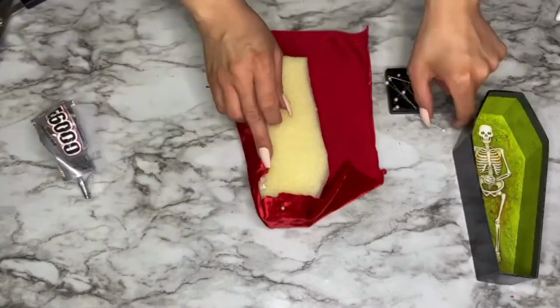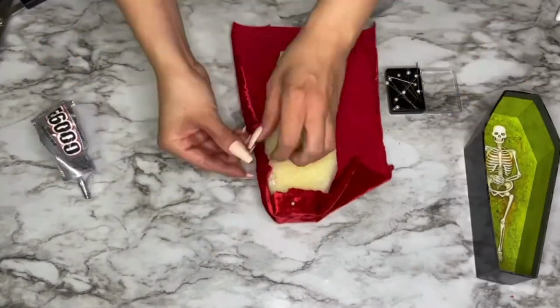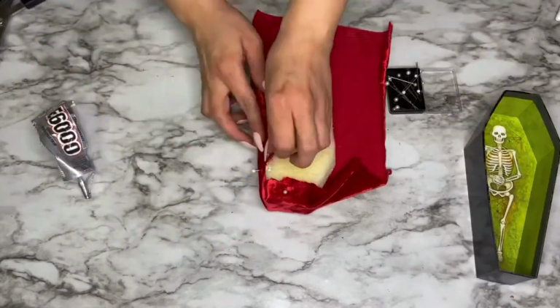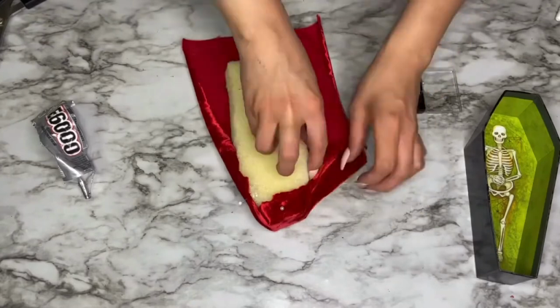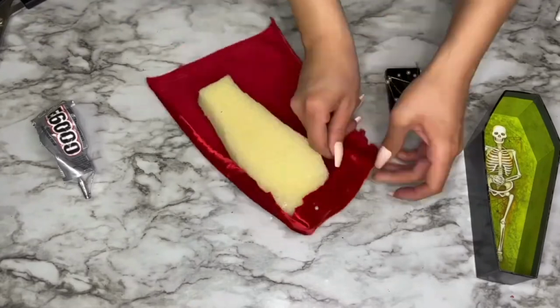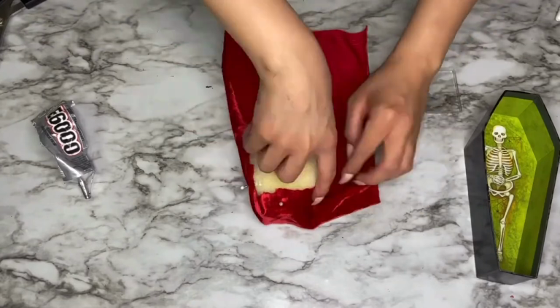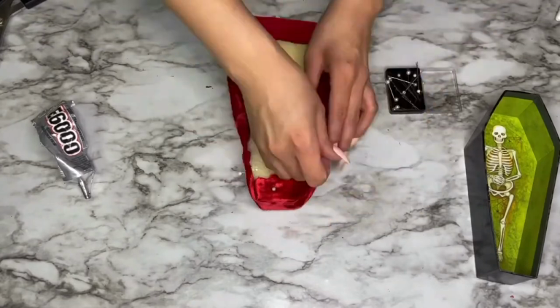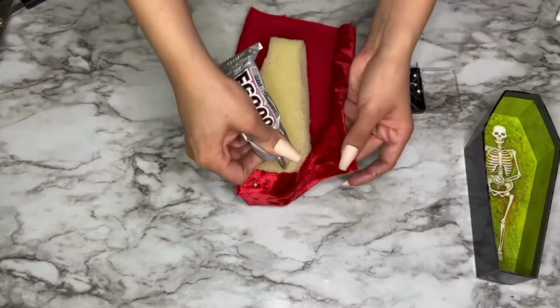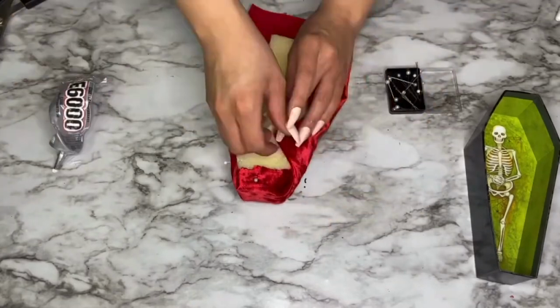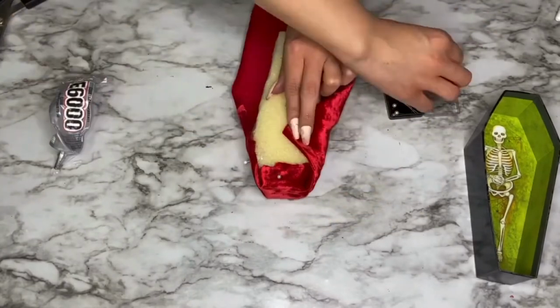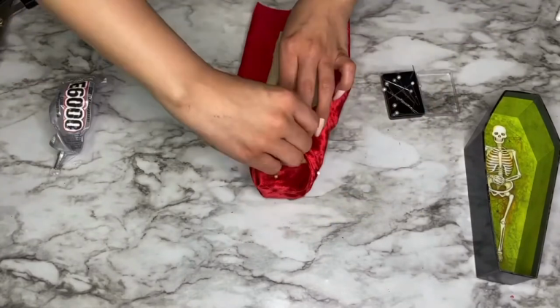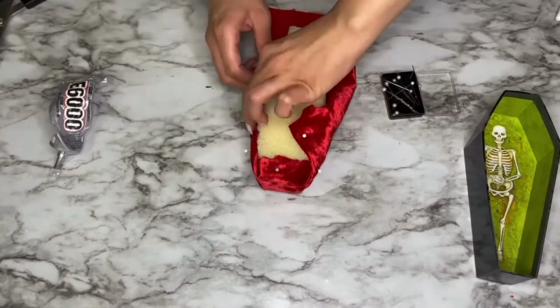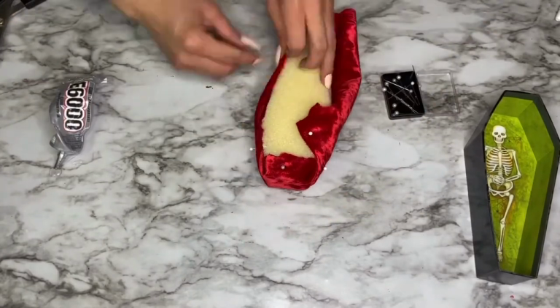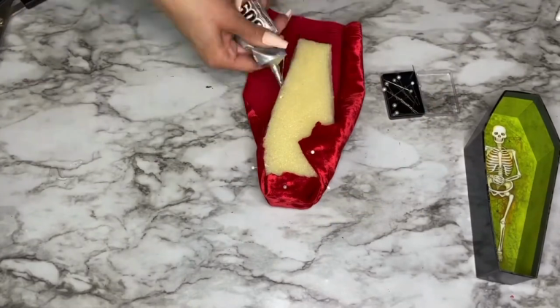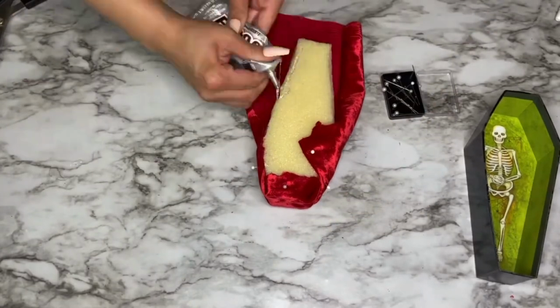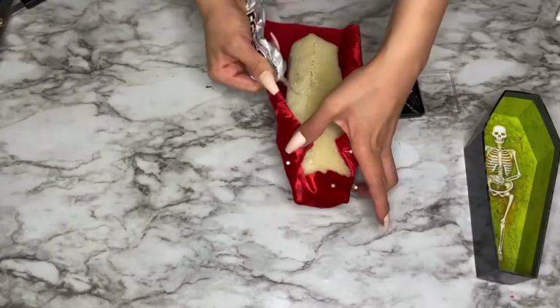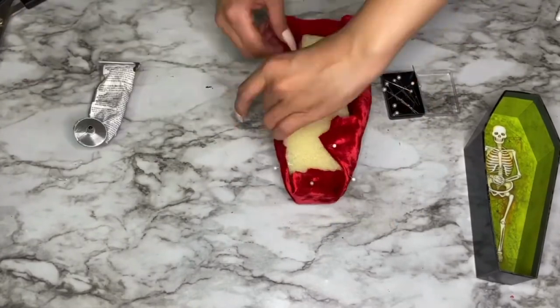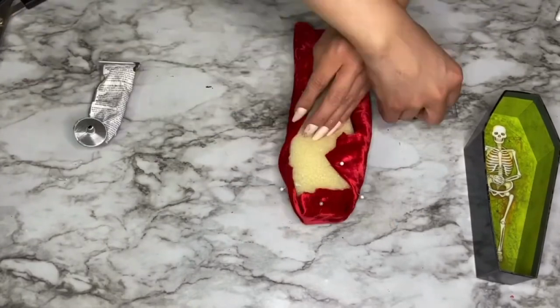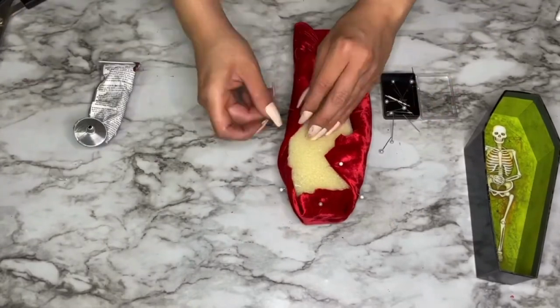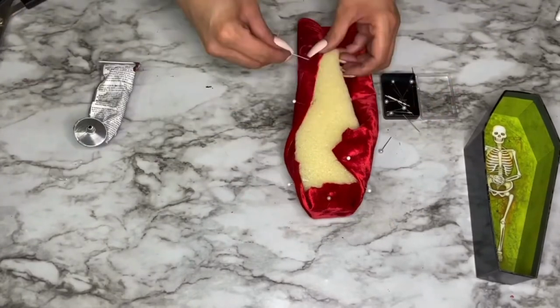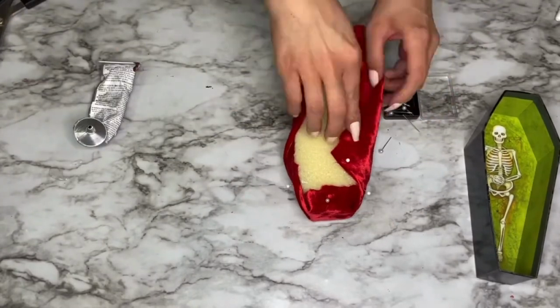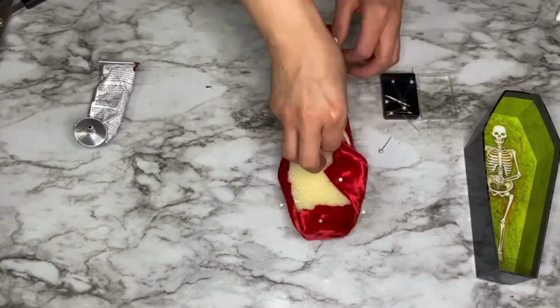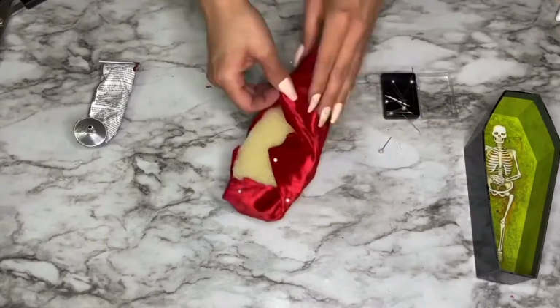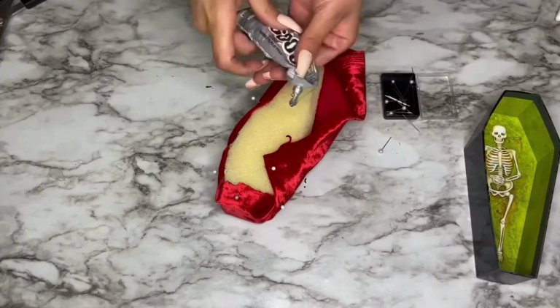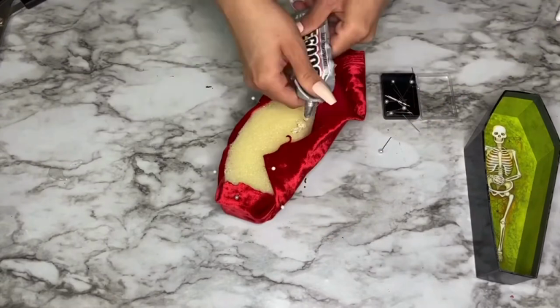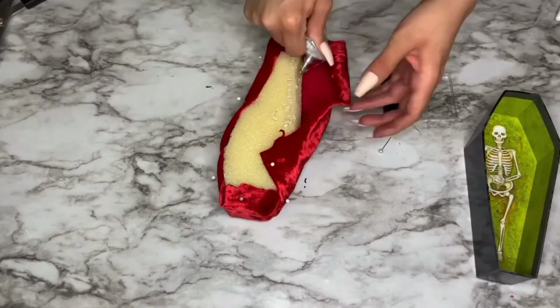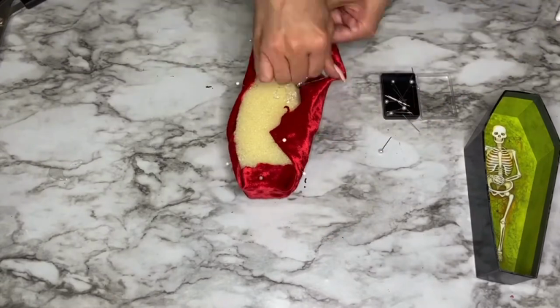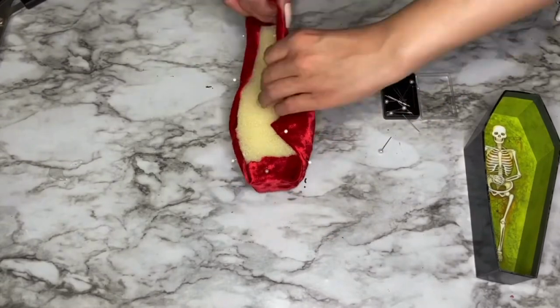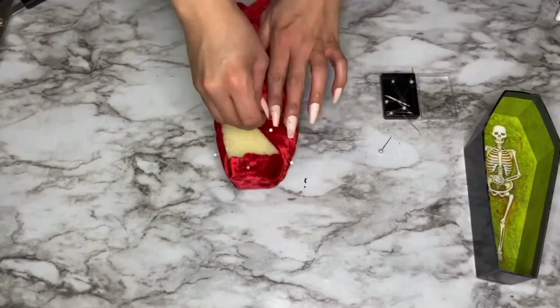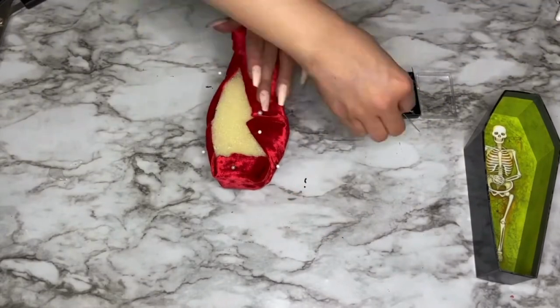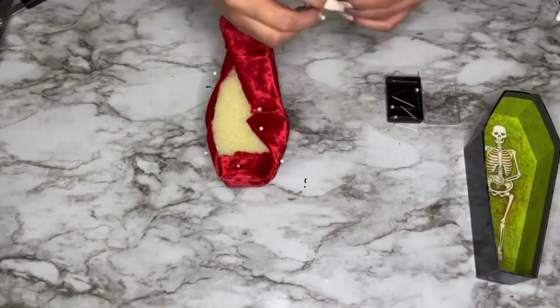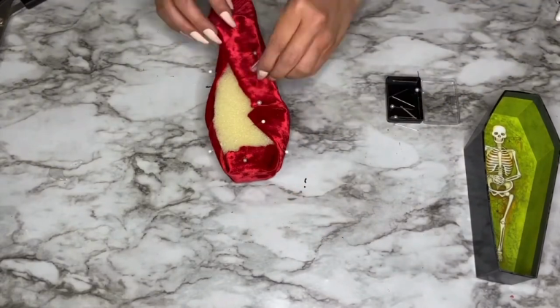Remember not to worry about the back of it, because no one's going to see the back. Don't worry if it looks a little crazy — if there's some glue or excess fabric, no one's going to see it and no one will ever know.